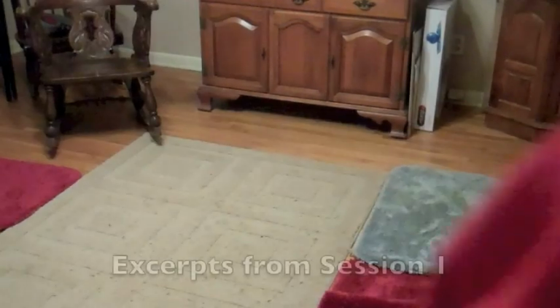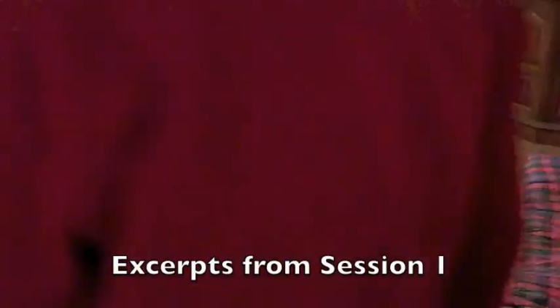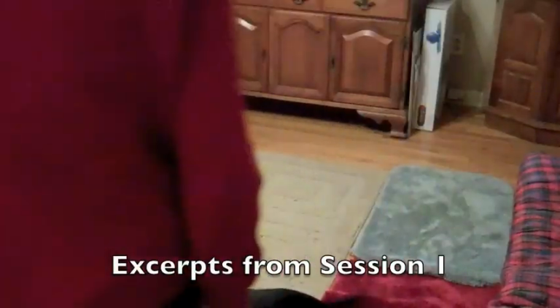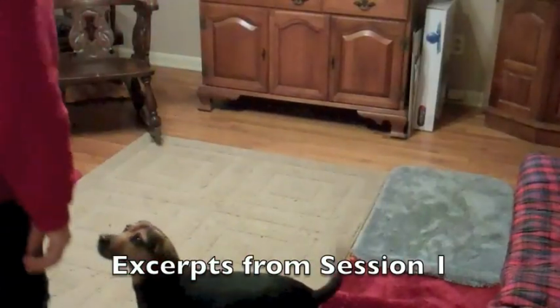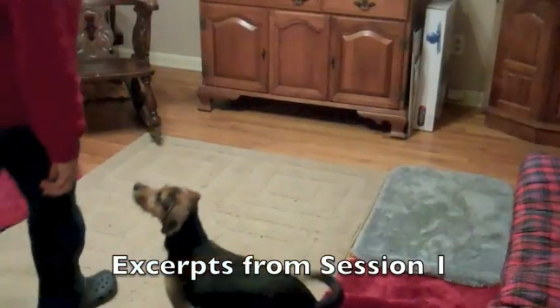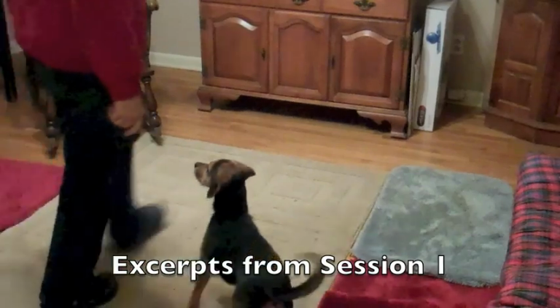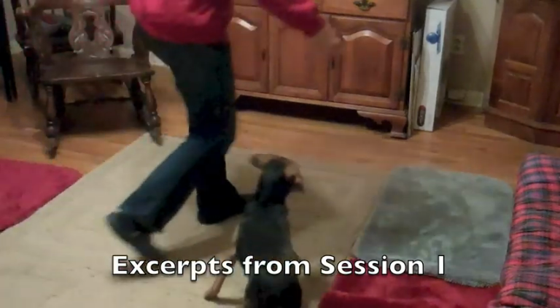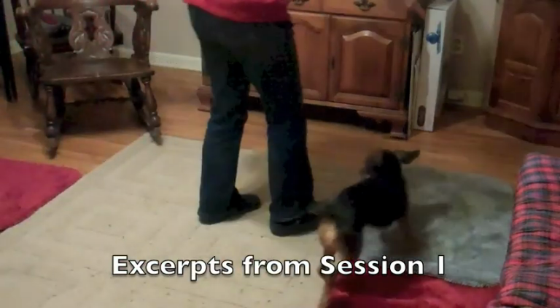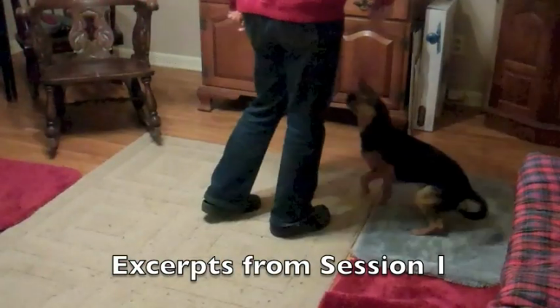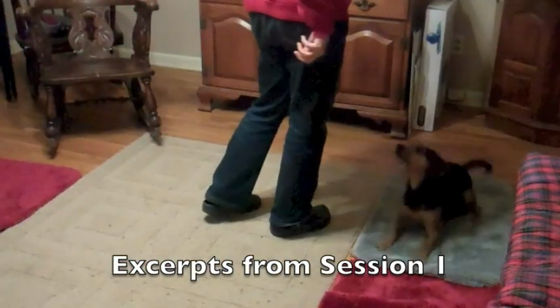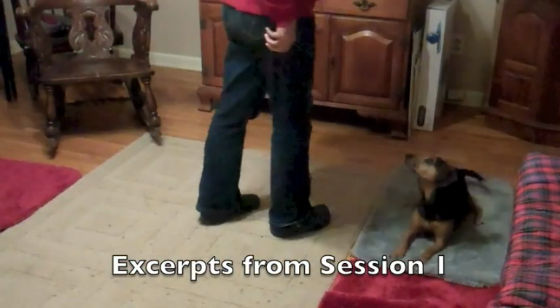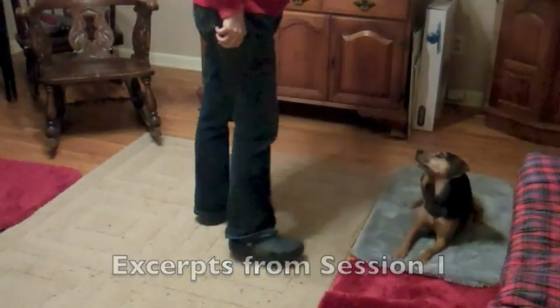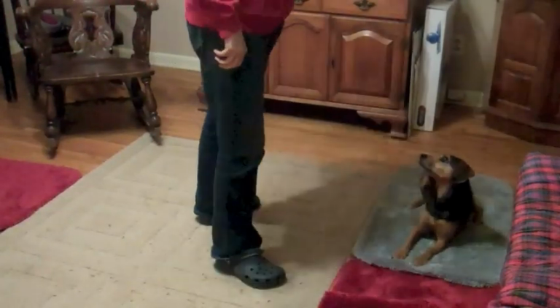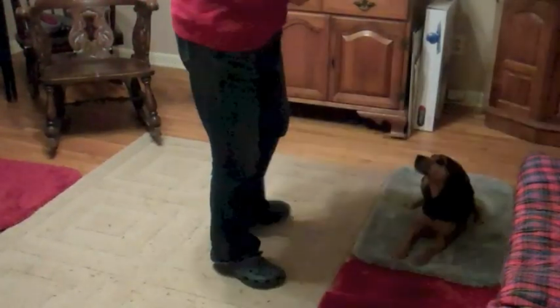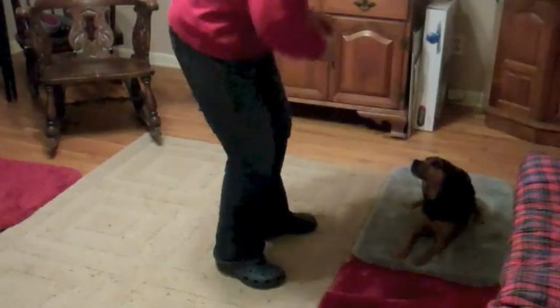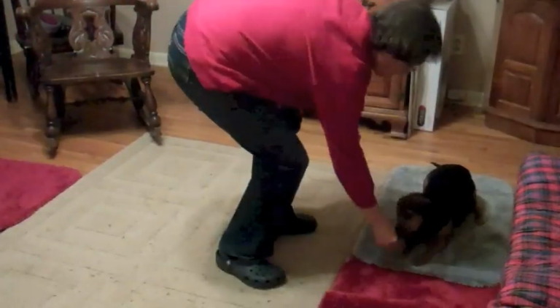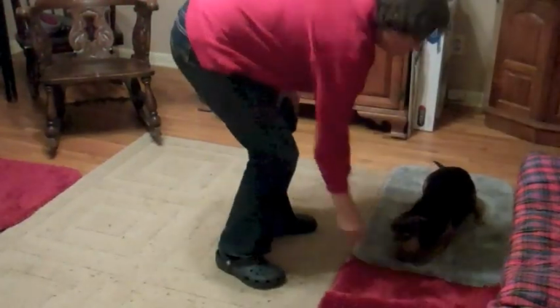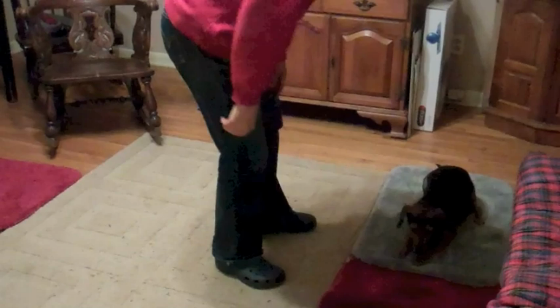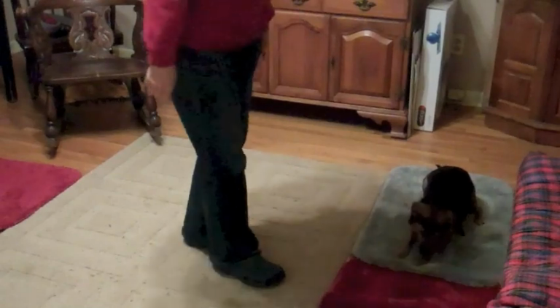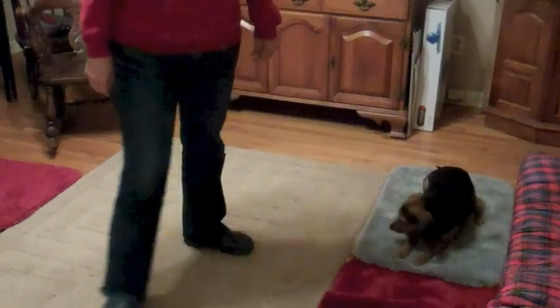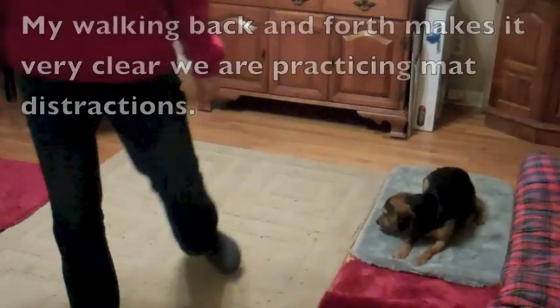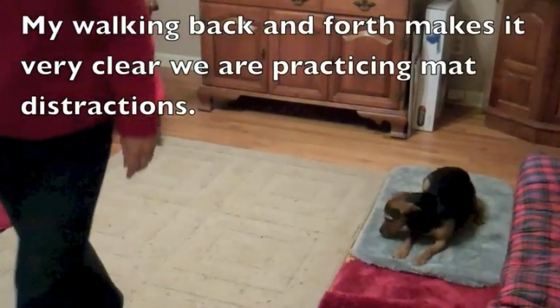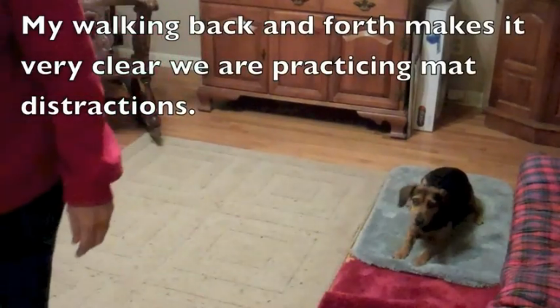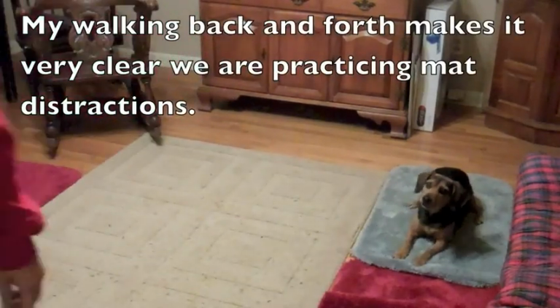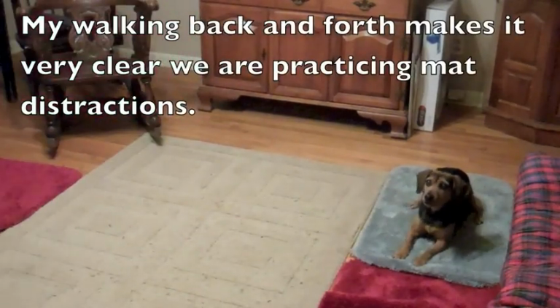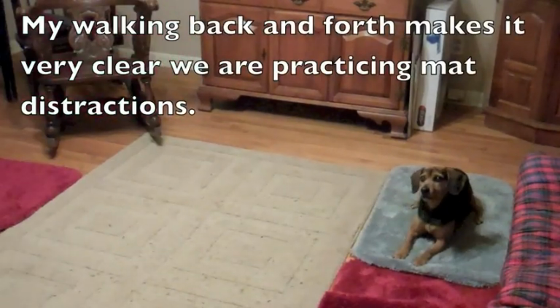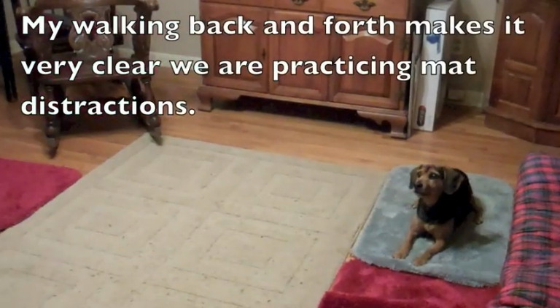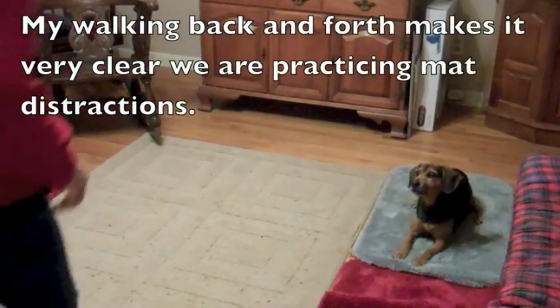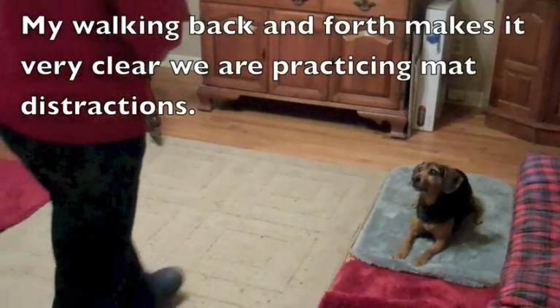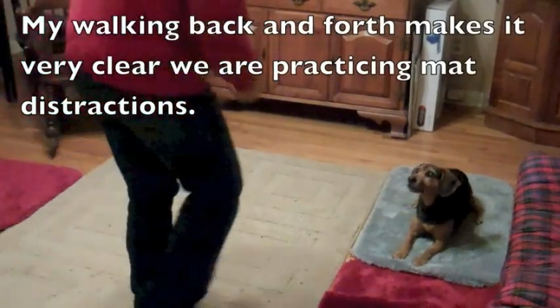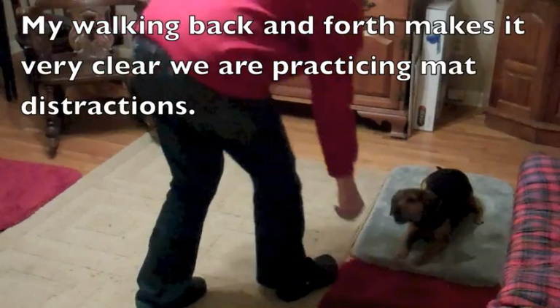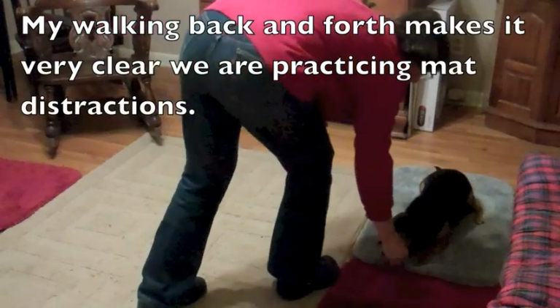Excerpts from session one. Hey, get on your mat. Good girl. My walking back and forth makes it very clear we are practicing mat distractions.